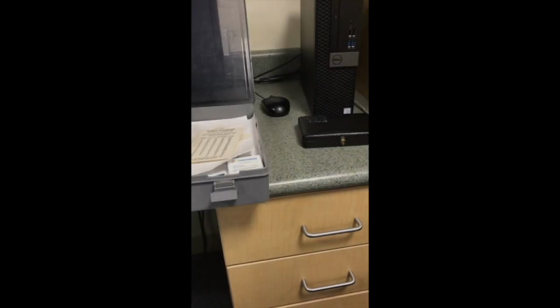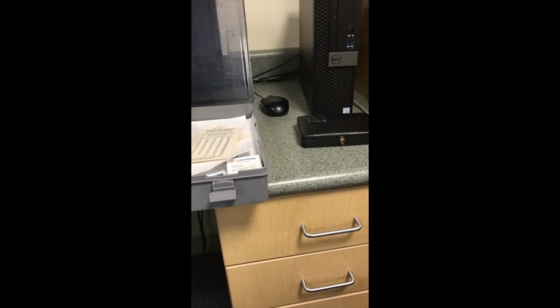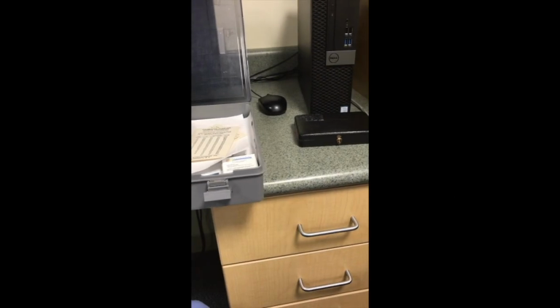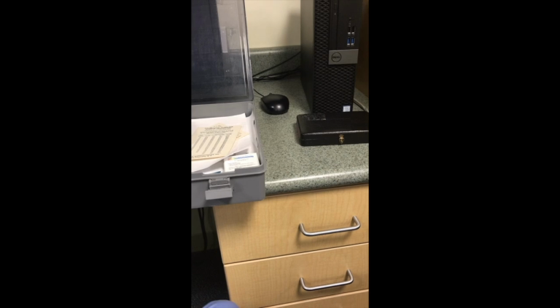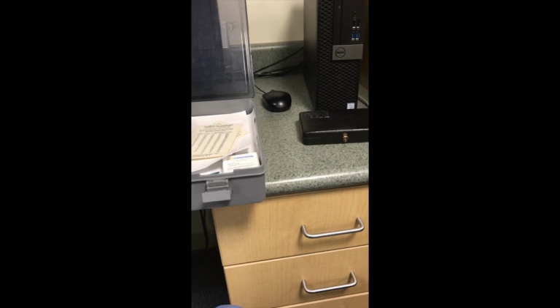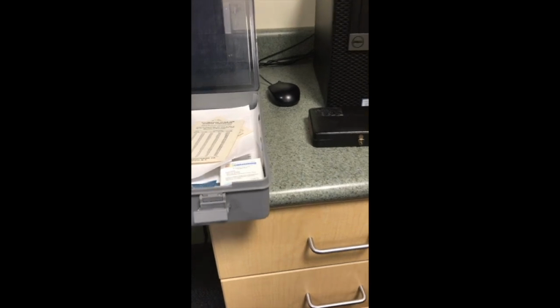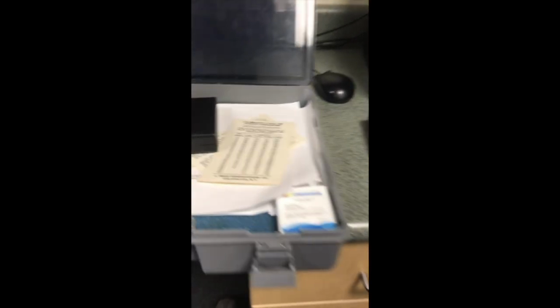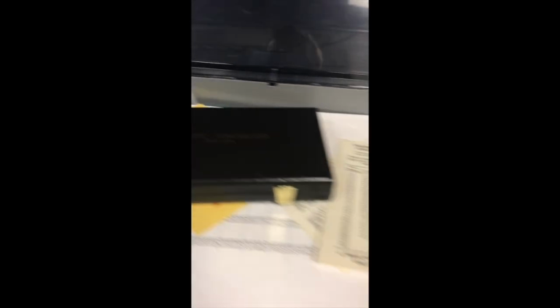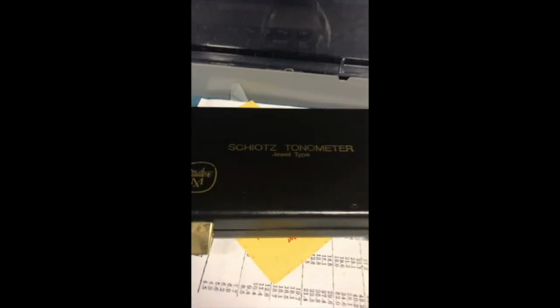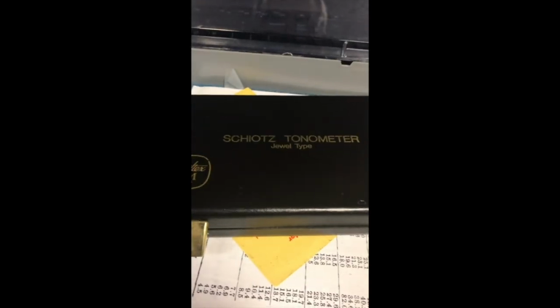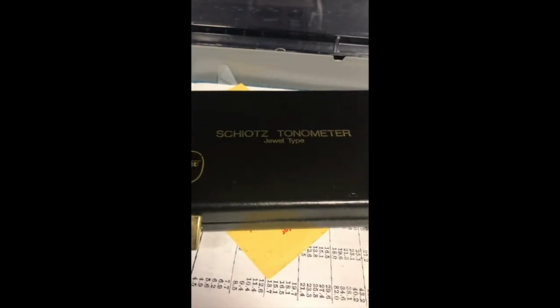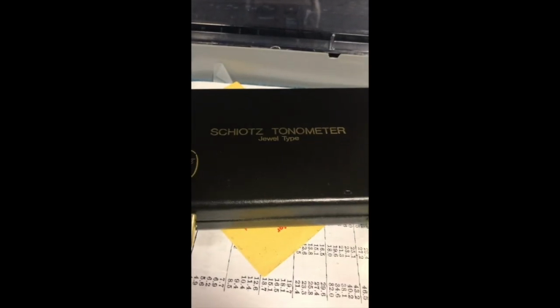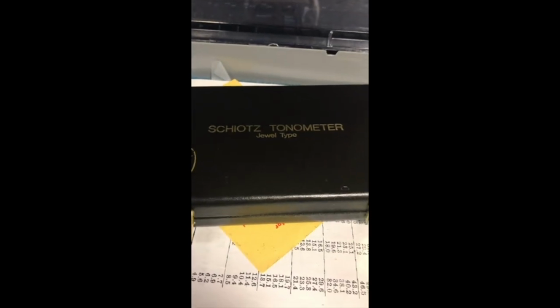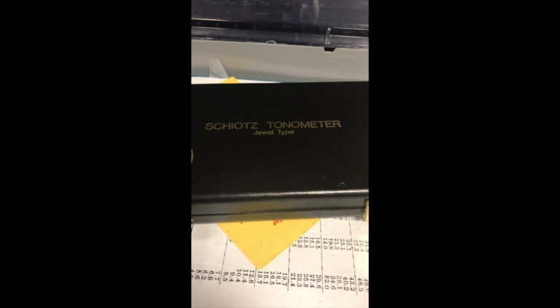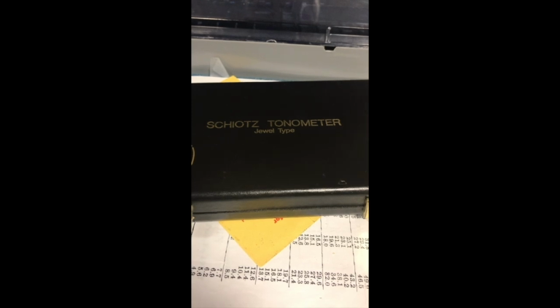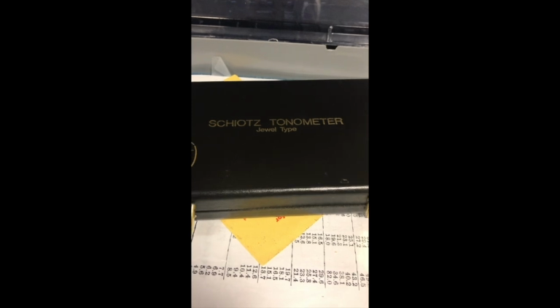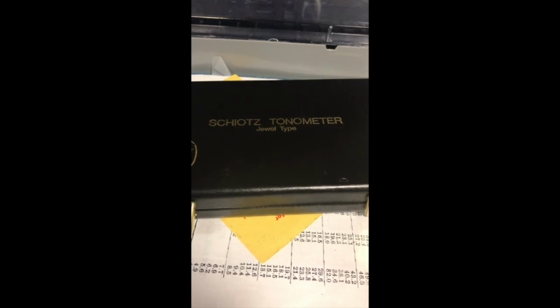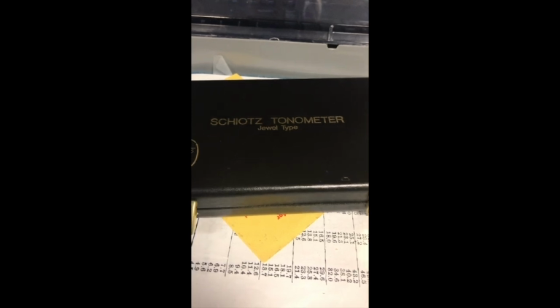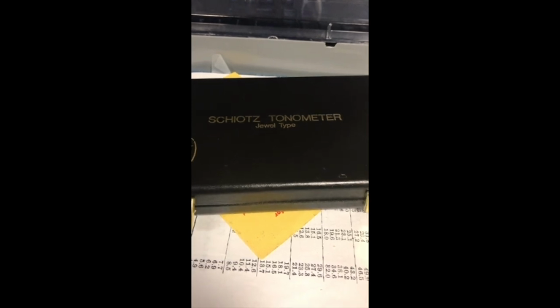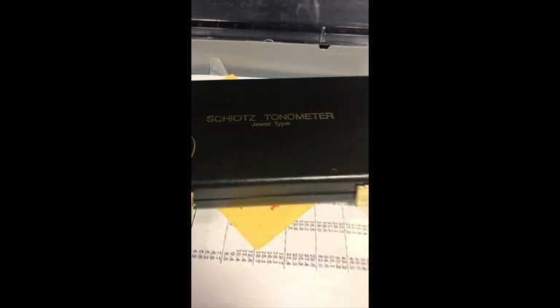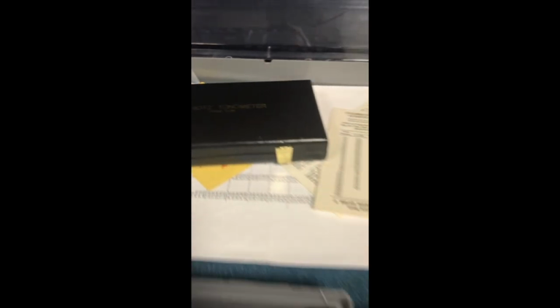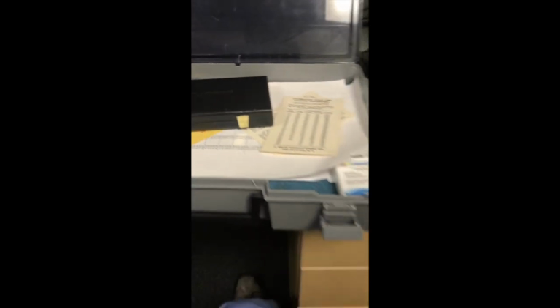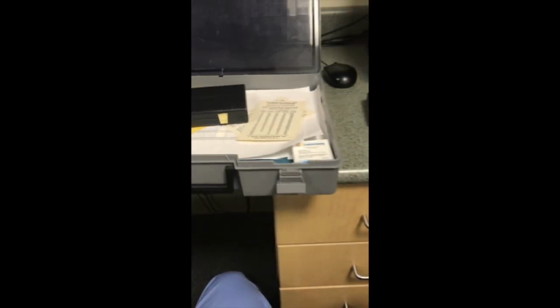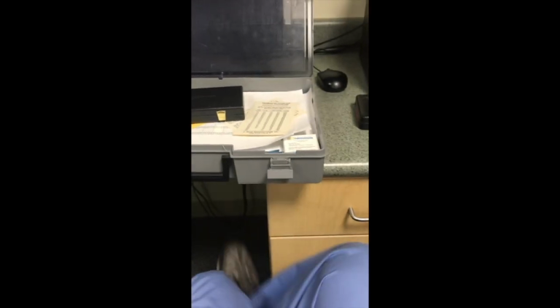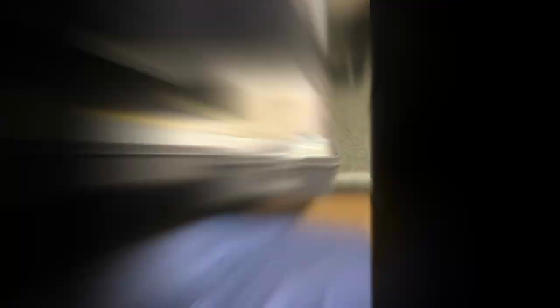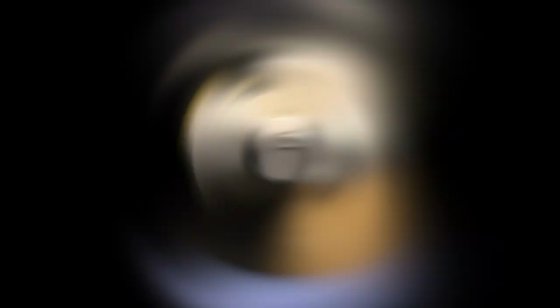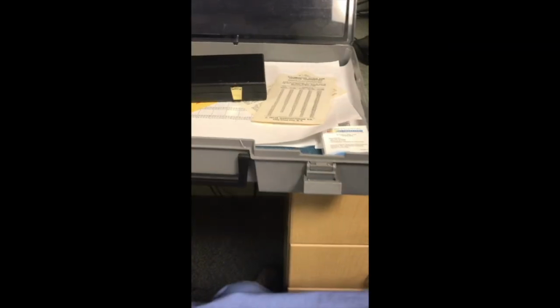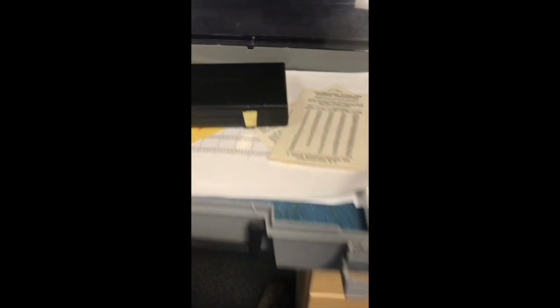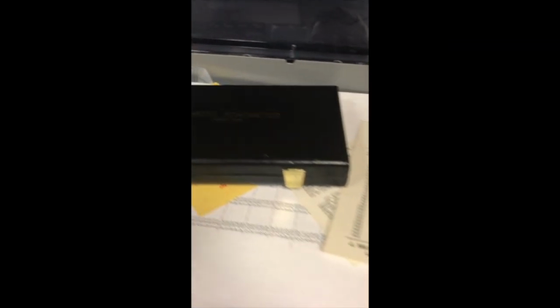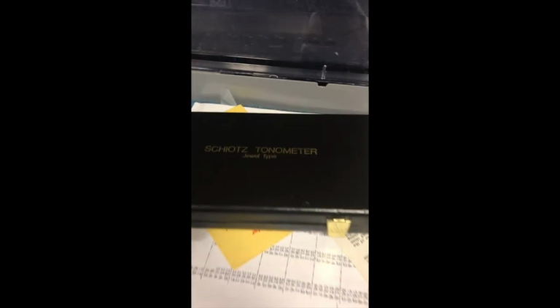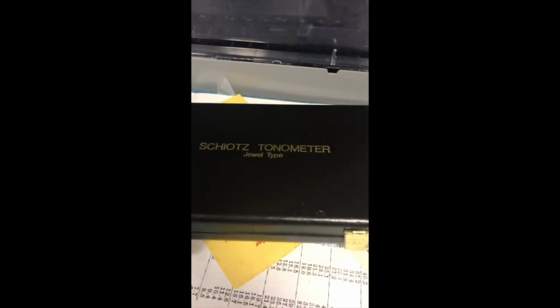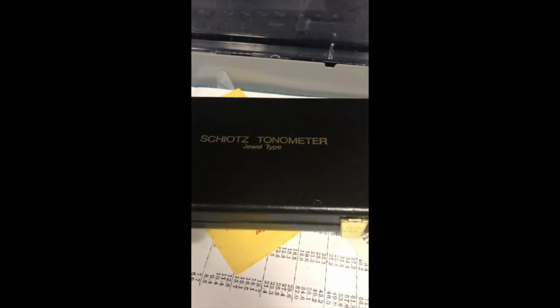This is an instructional video for how to use the Schiotz tonometer, which is an old-school device for measuring intraocular pressure. It comes in this large case. Inside there are two smaller black cases, one here and then one there.